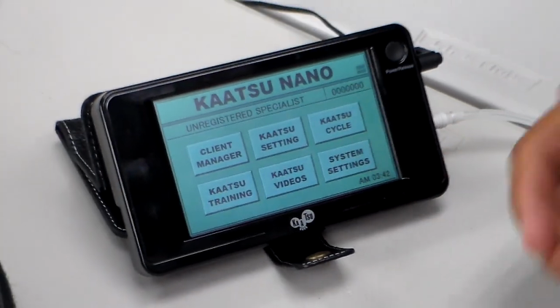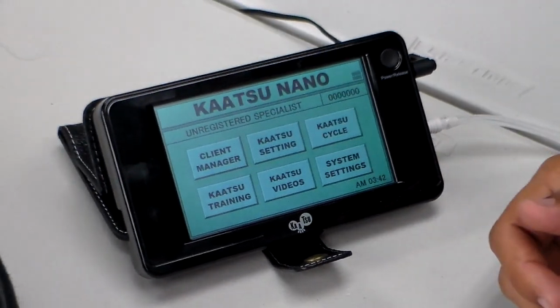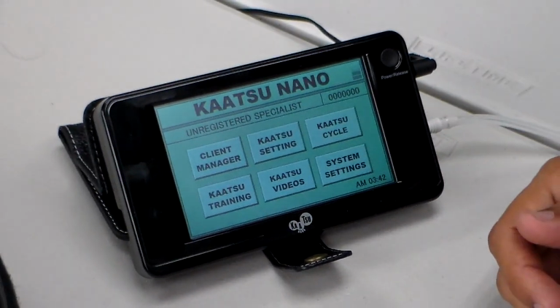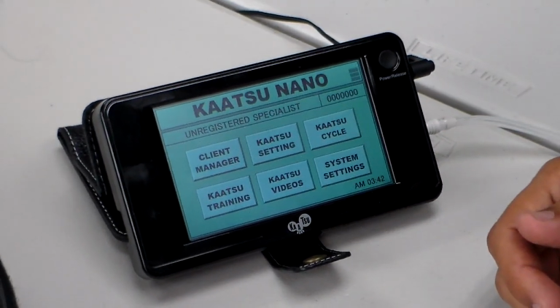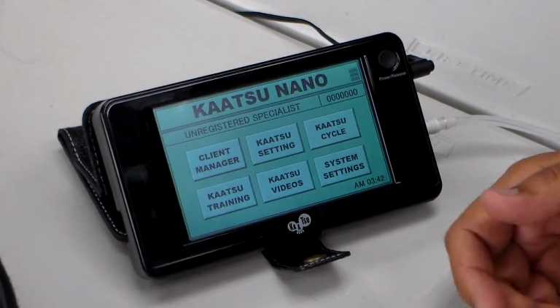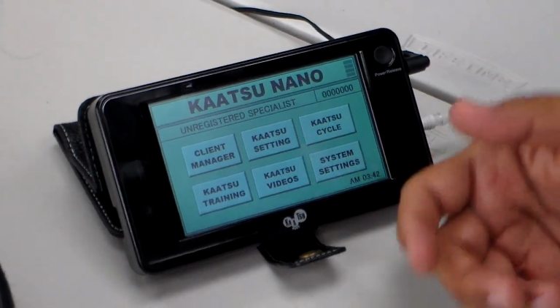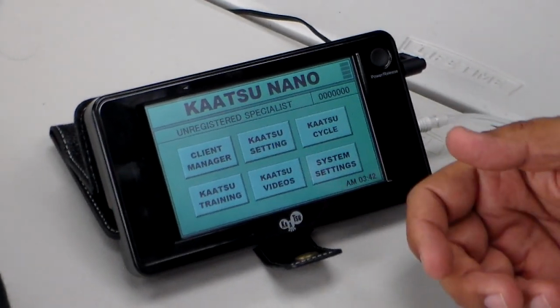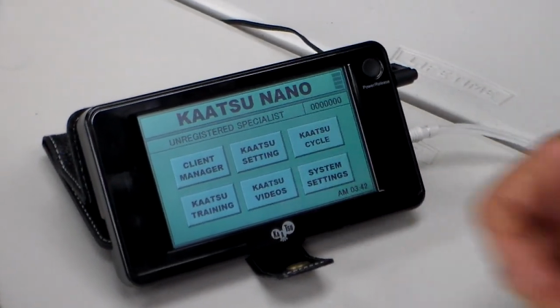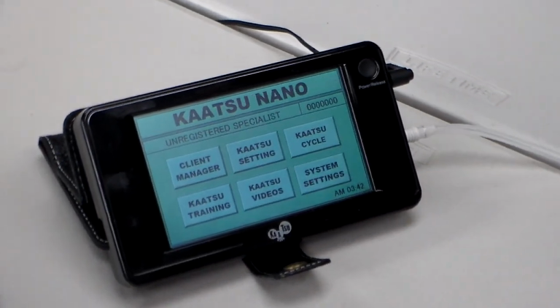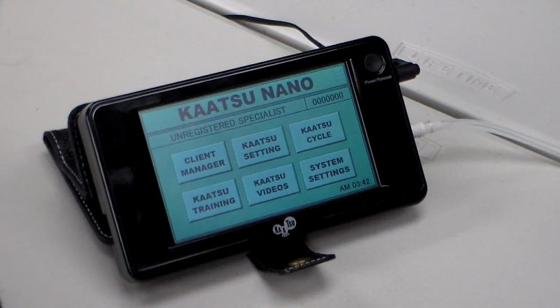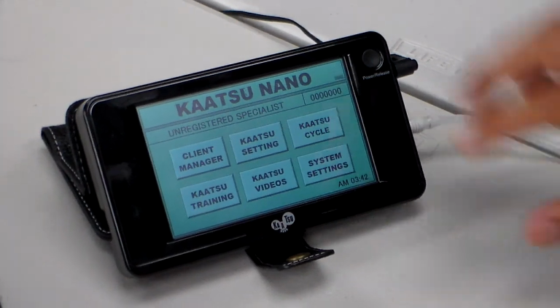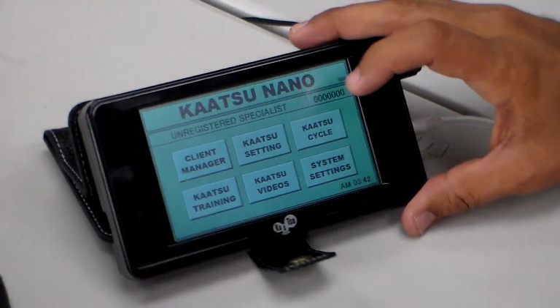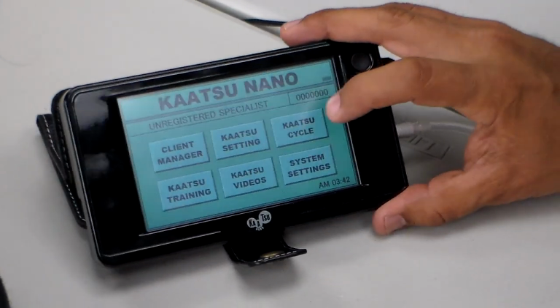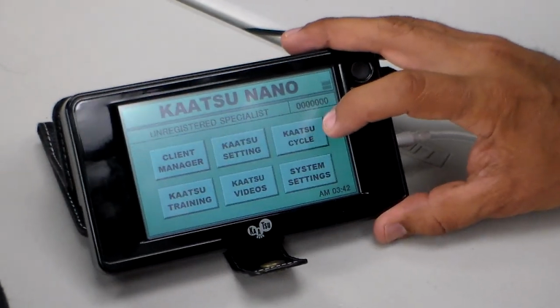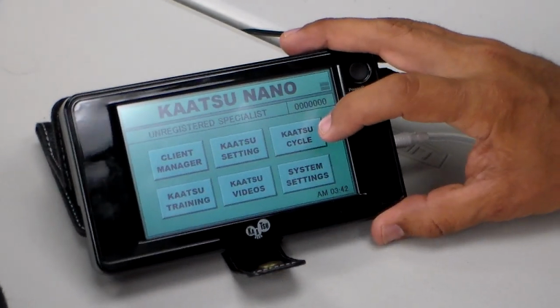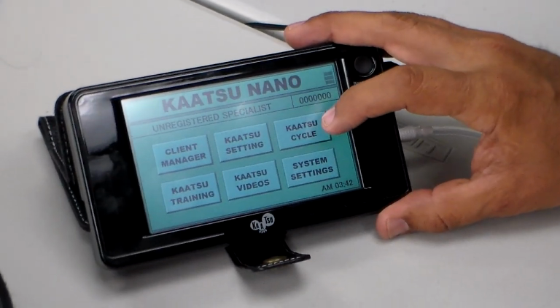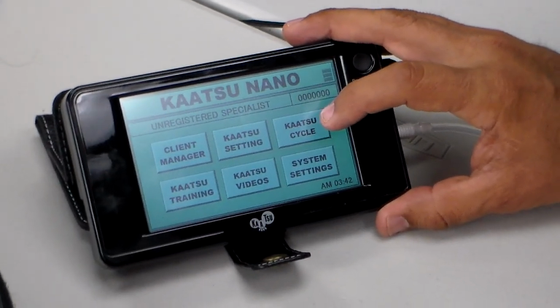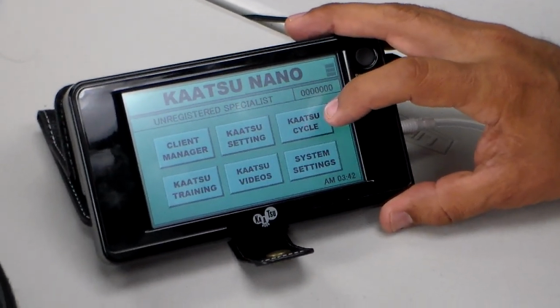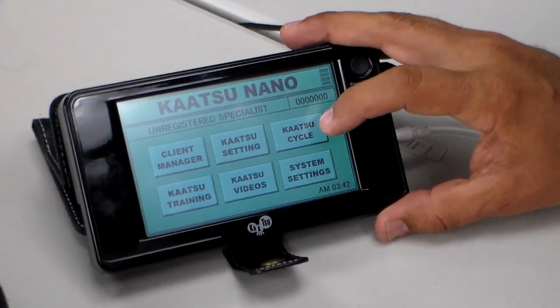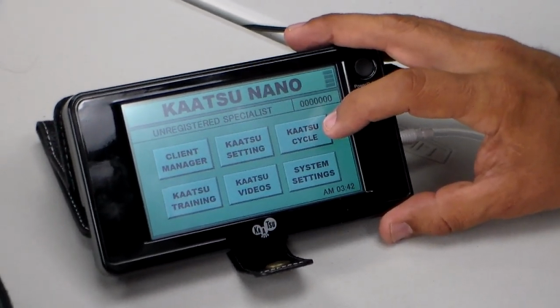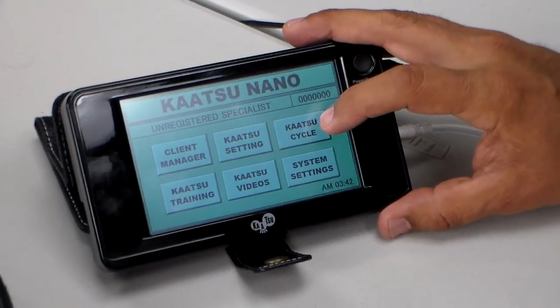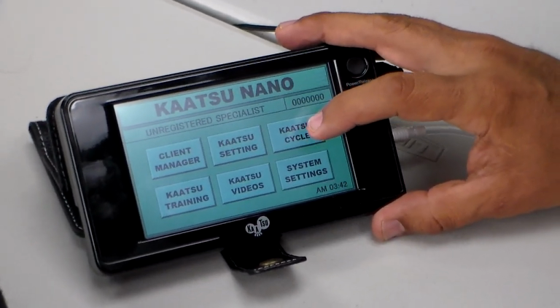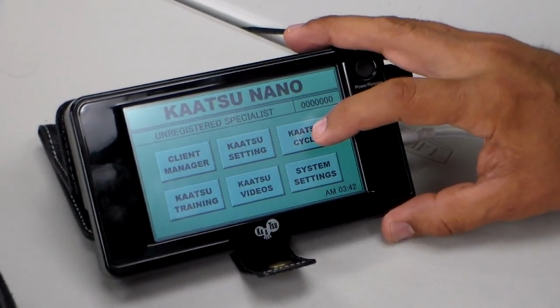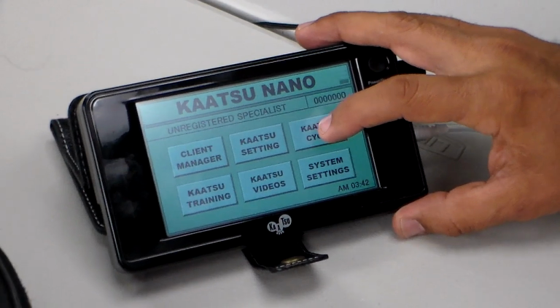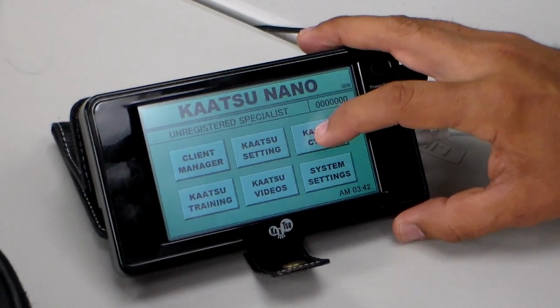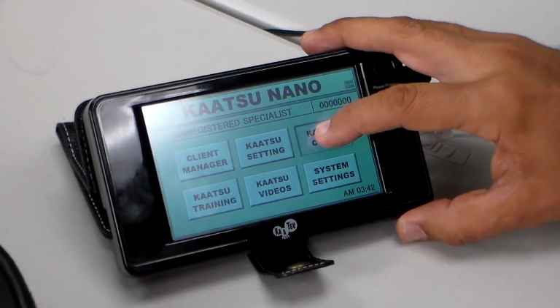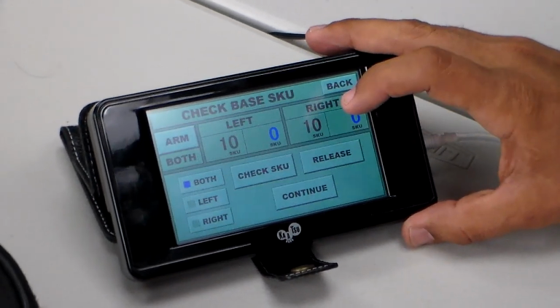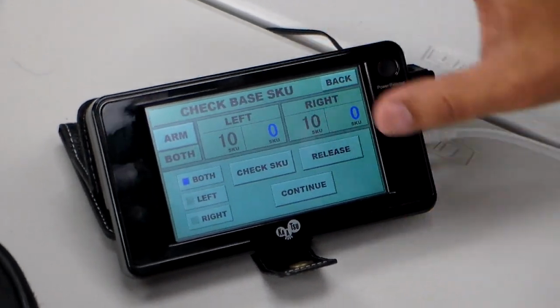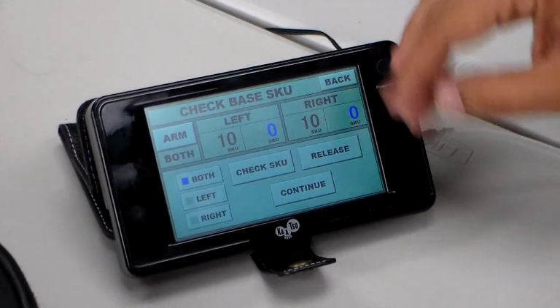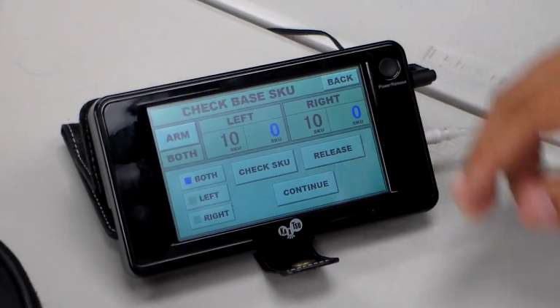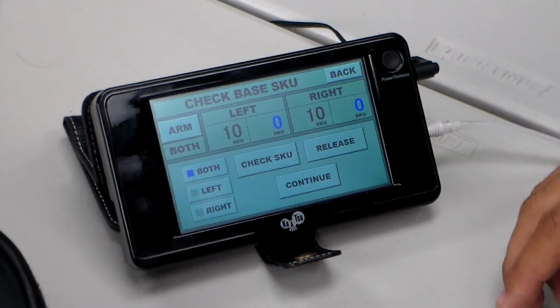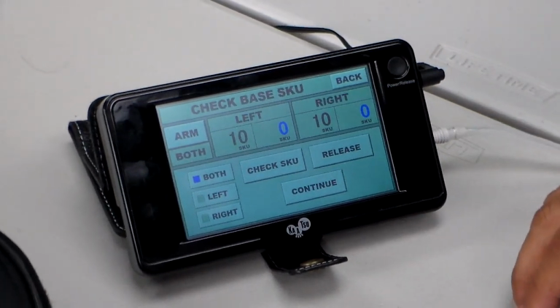For the purposes of people with broken bones or torn ligaments, etc., we recommend only using the Katsu Cycle. So I'll turn it on here, and now we're in the Katsu Cycle machine.